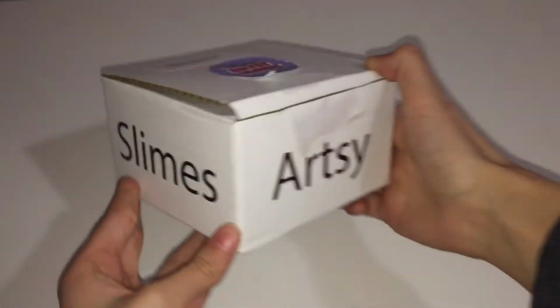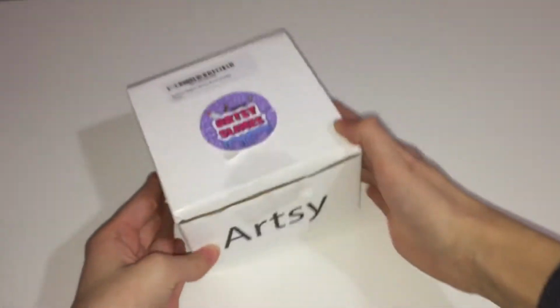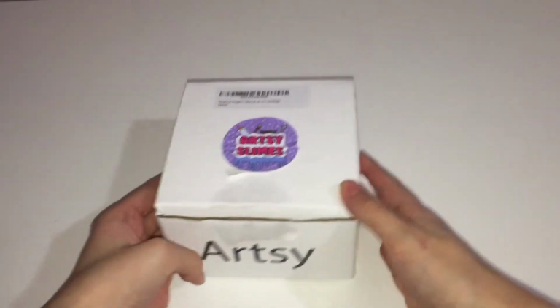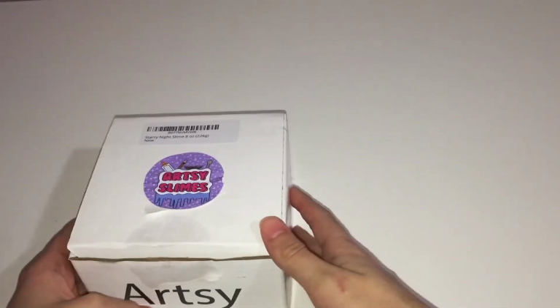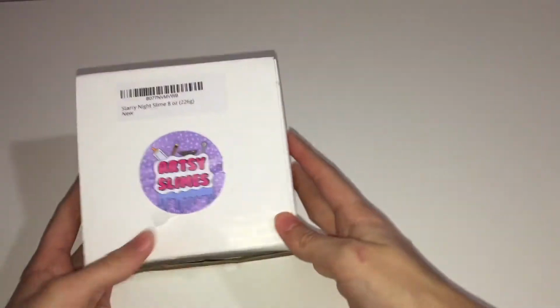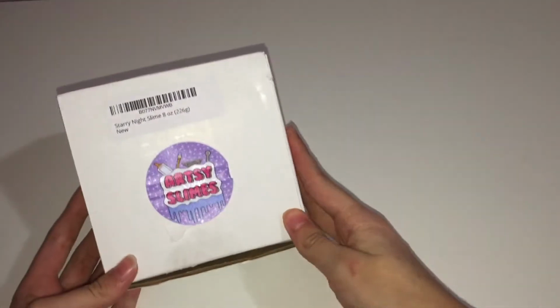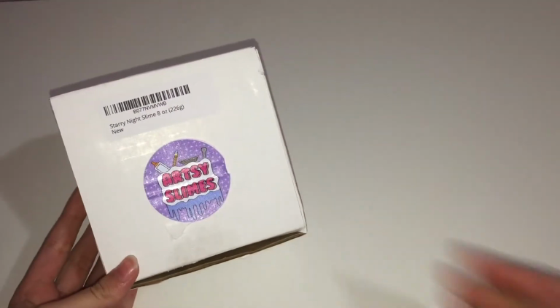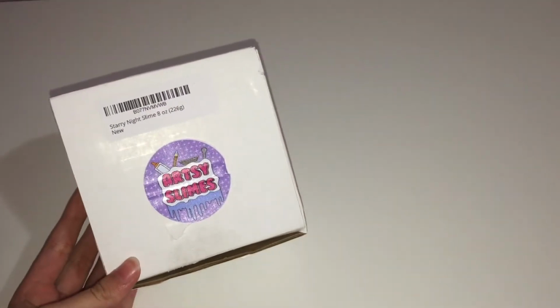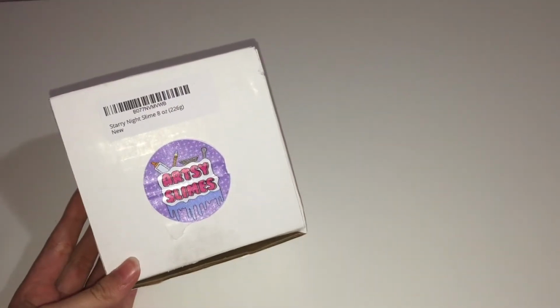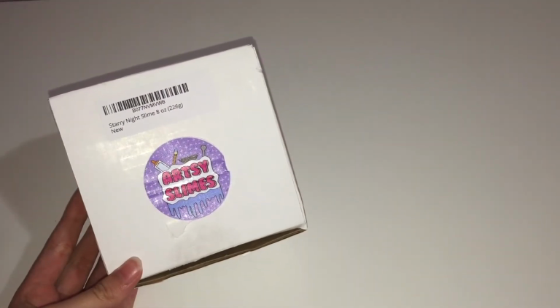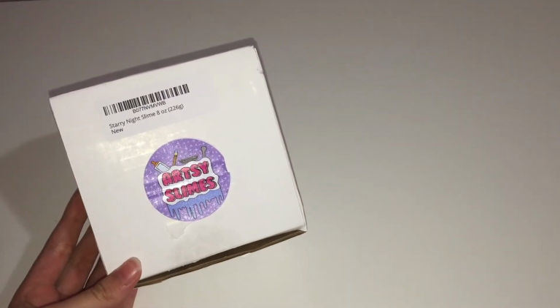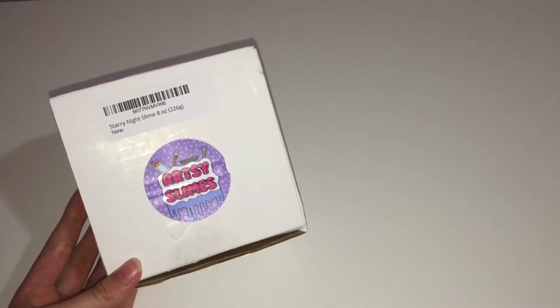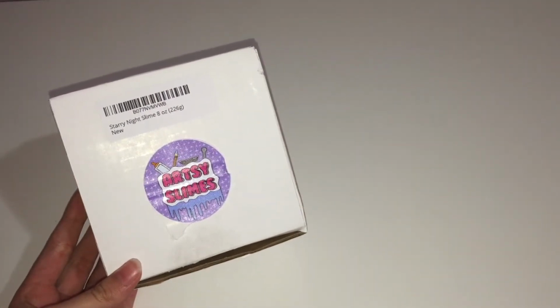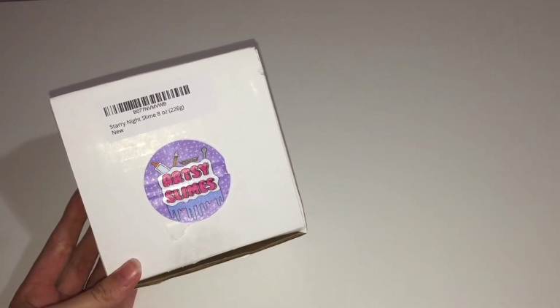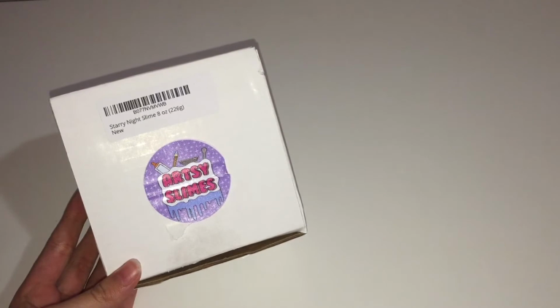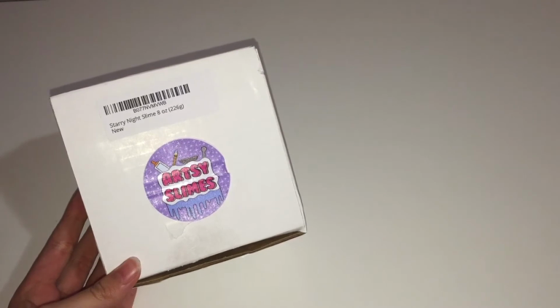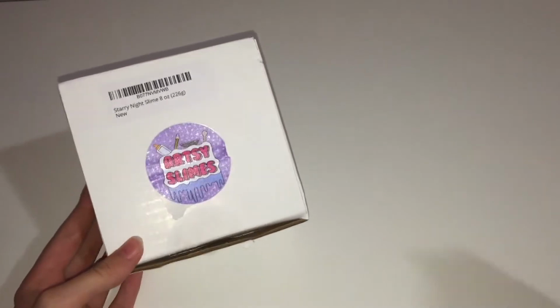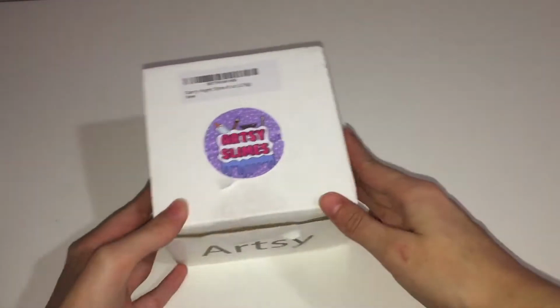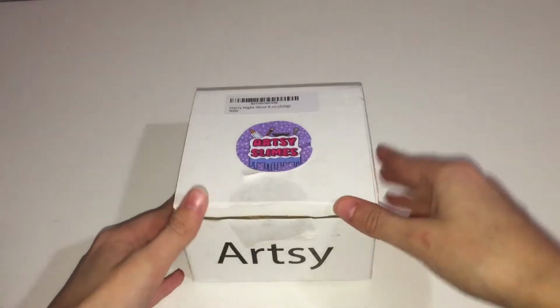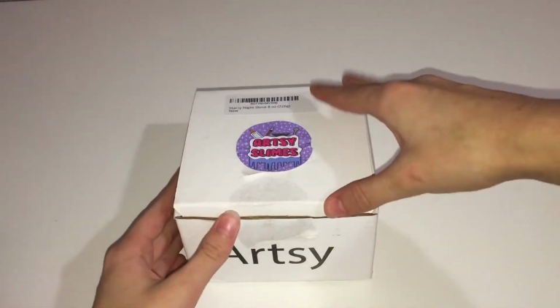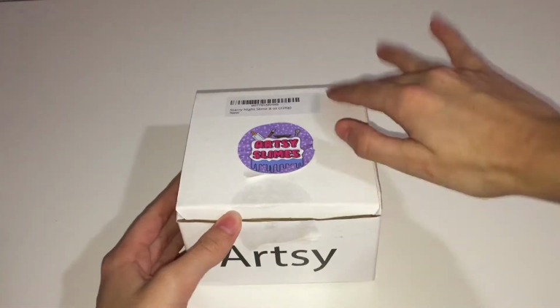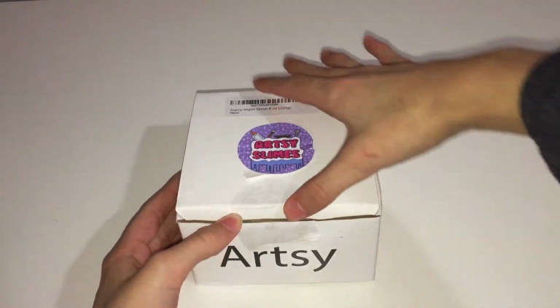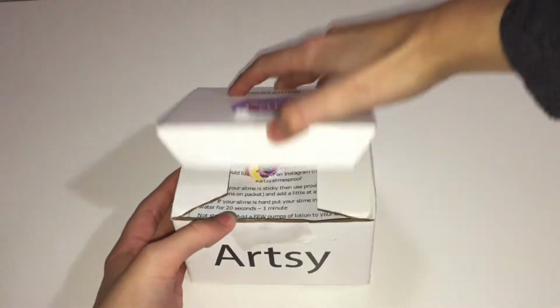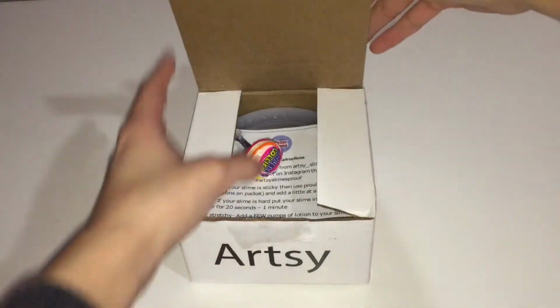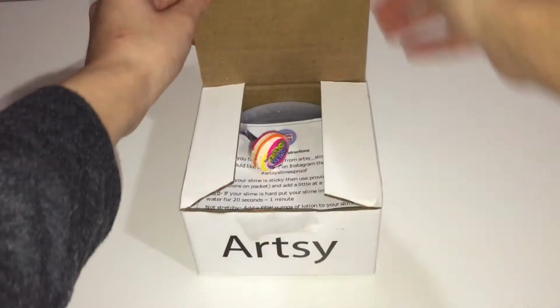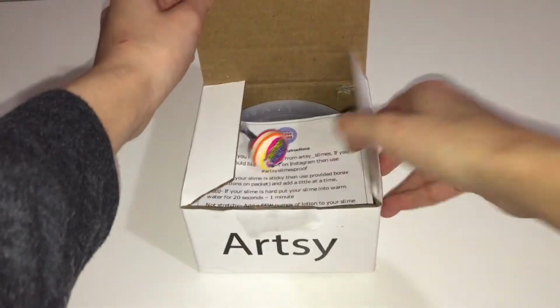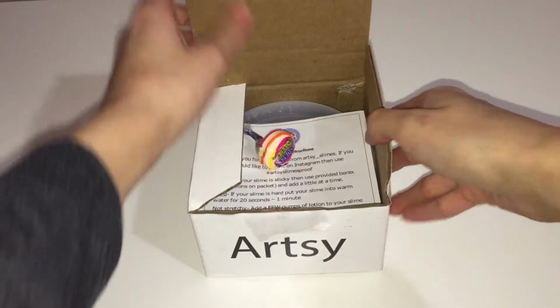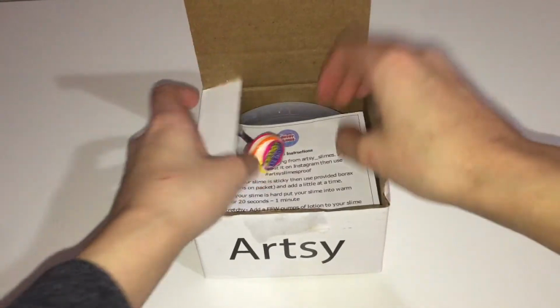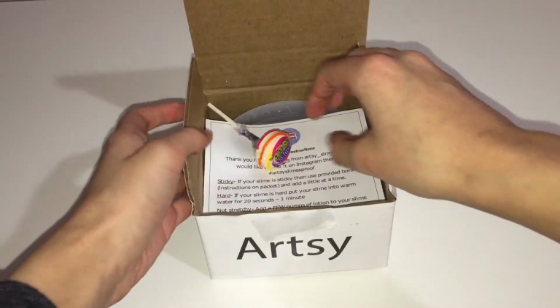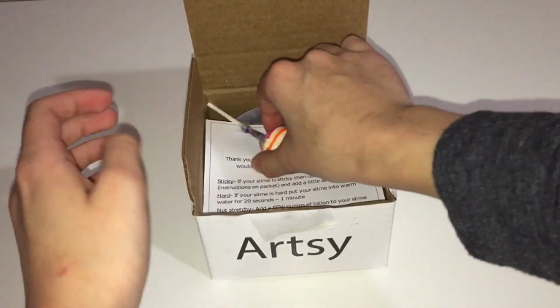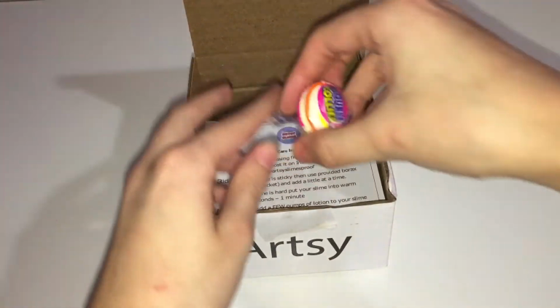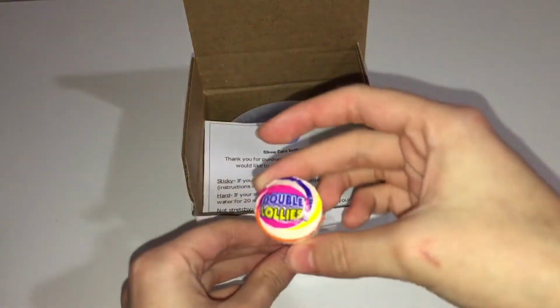And it is awesome. It's like a glossy slash metallic slime, and it smells like fresh tangerine. To be honest, at first I was like, I don't know about the smell, but this is actually amazing.